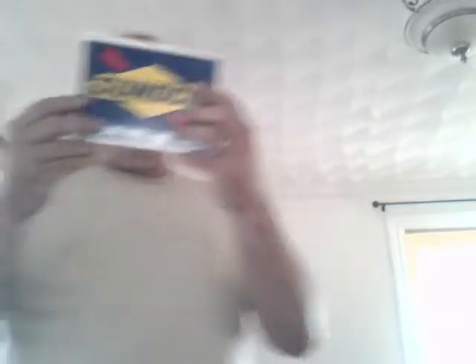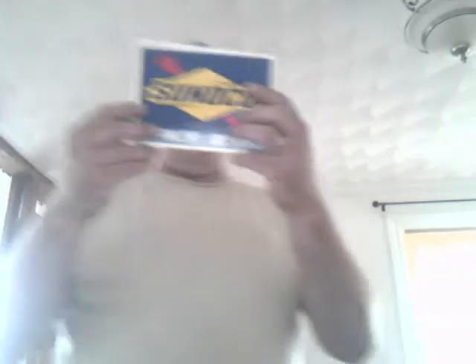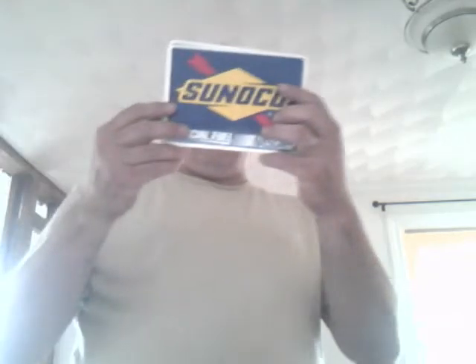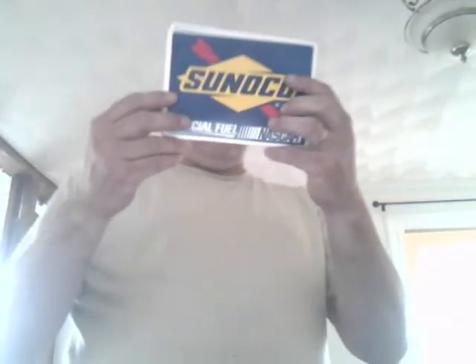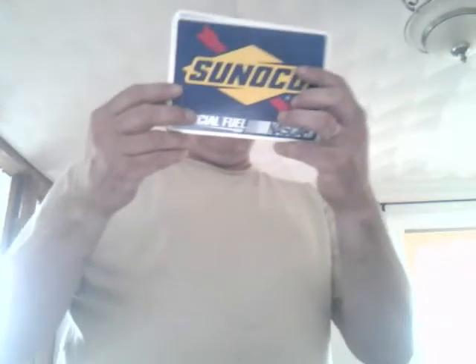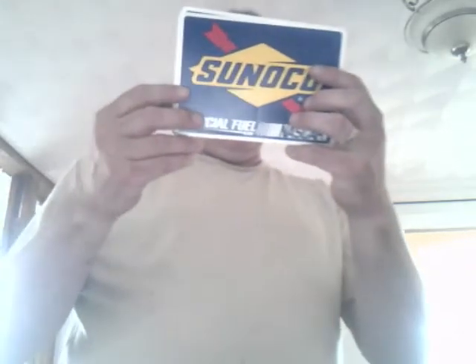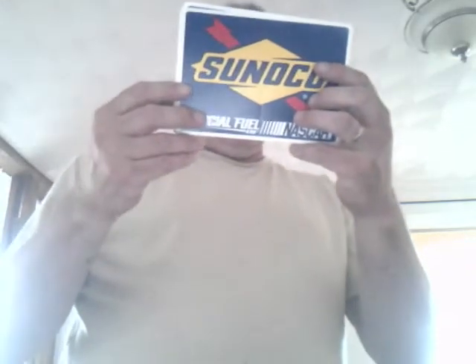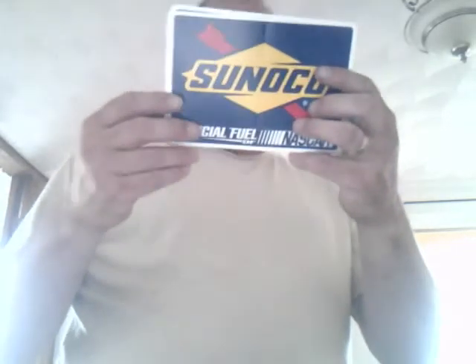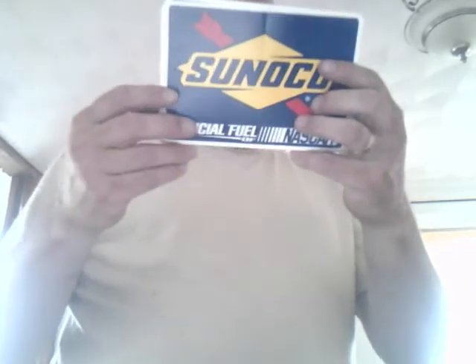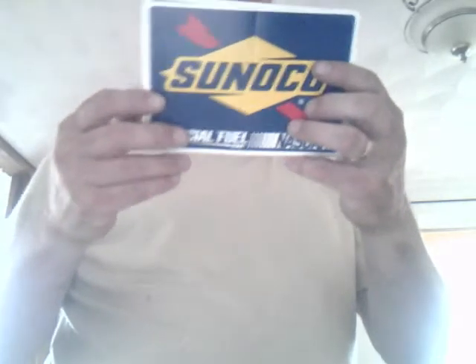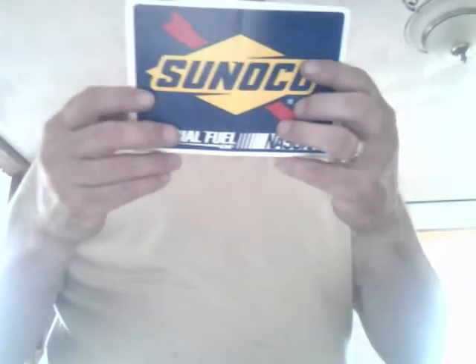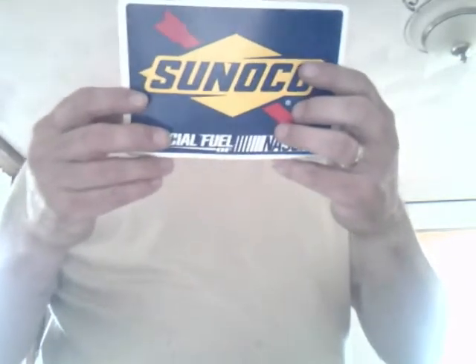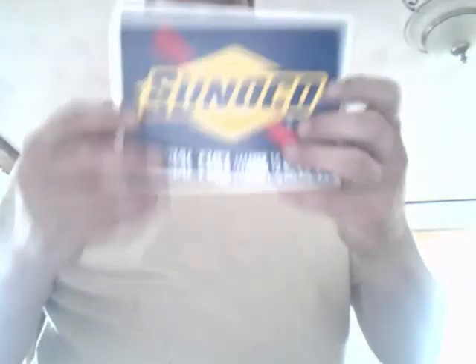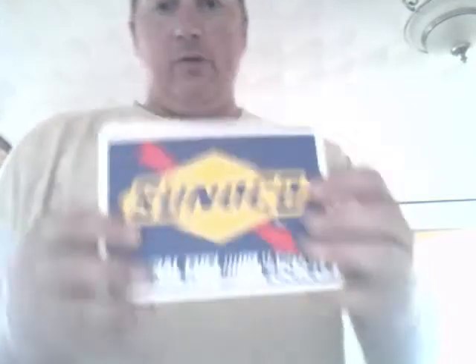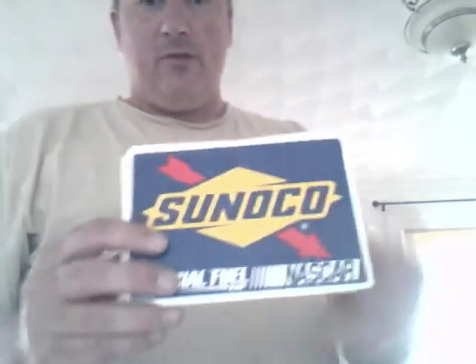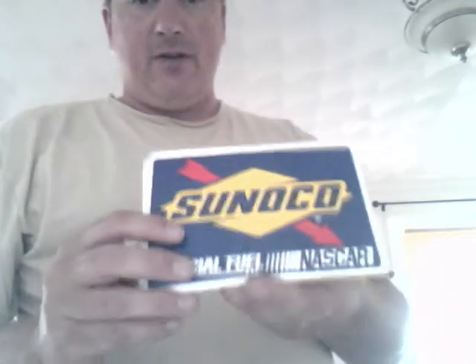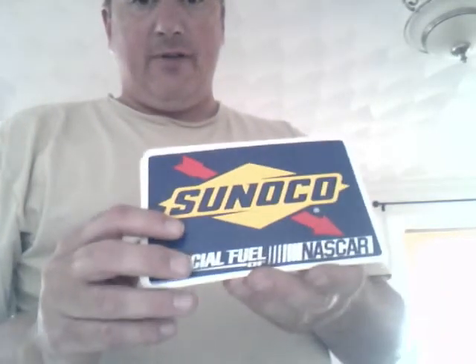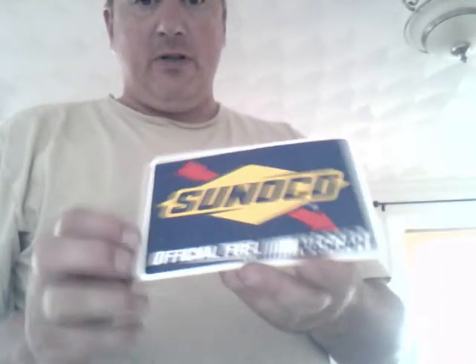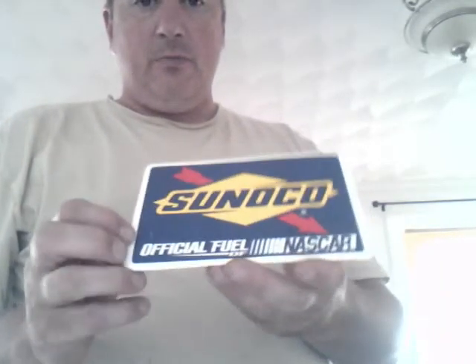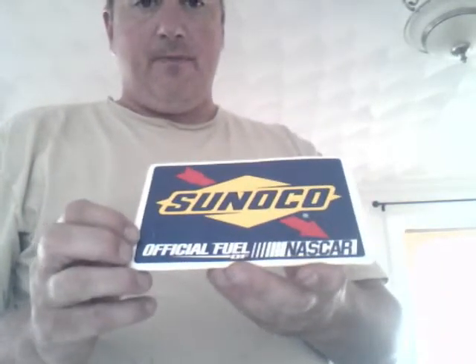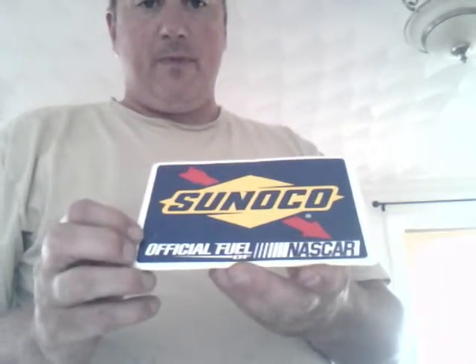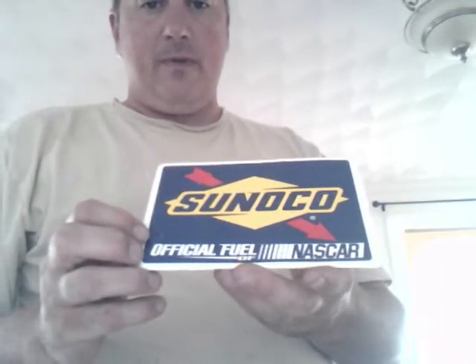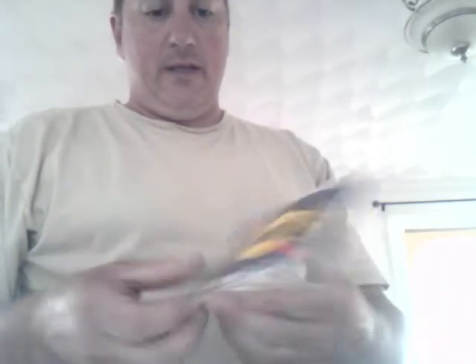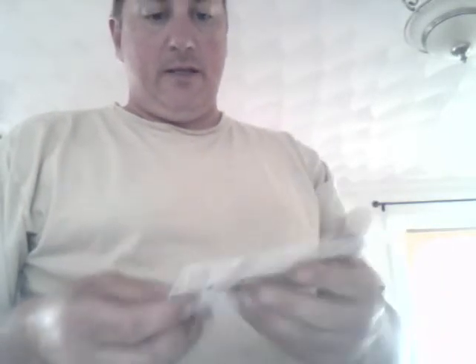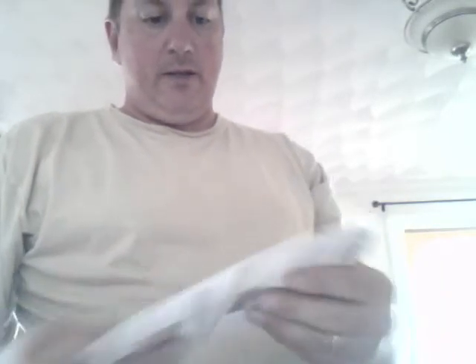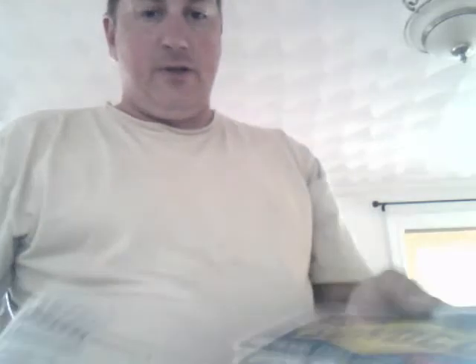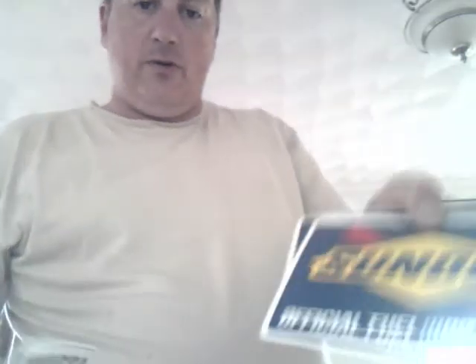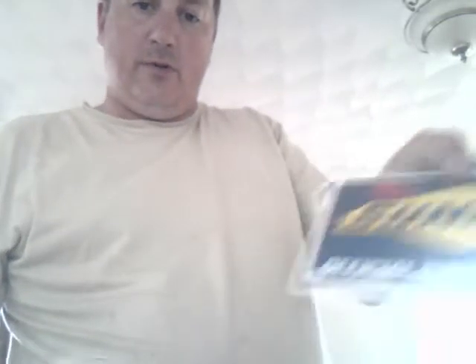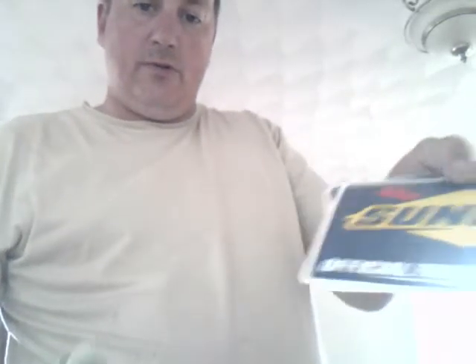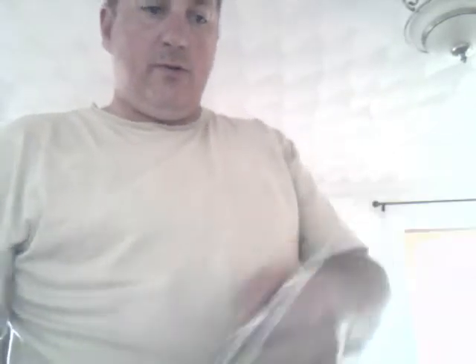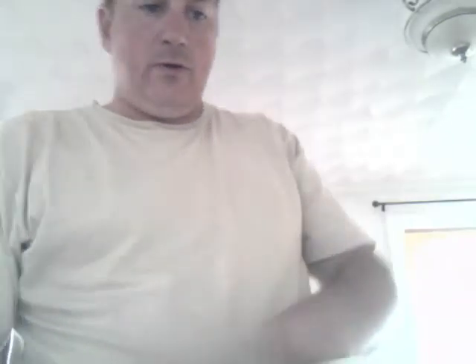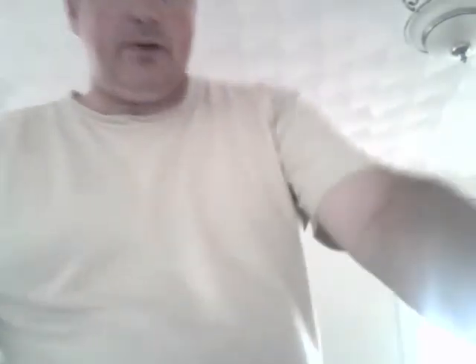I've also got these — they're not new, I think they're 2011s, but again they're Sunoco pieces so let's go.